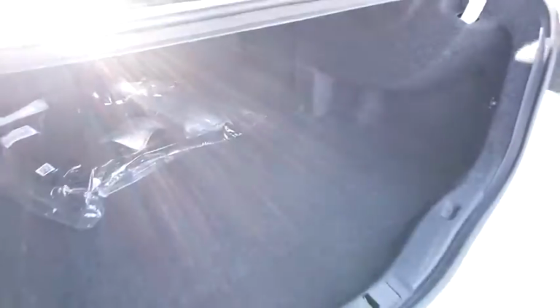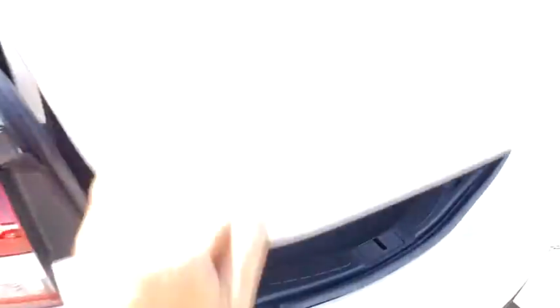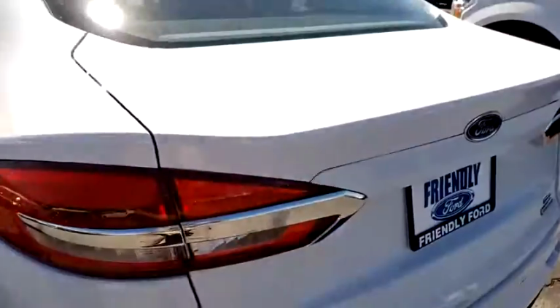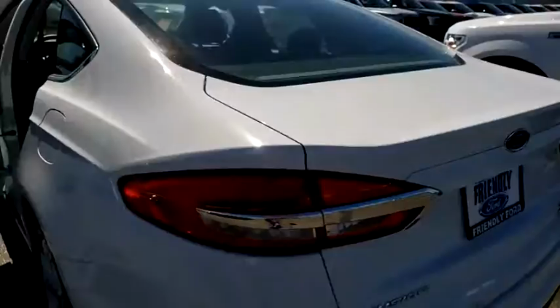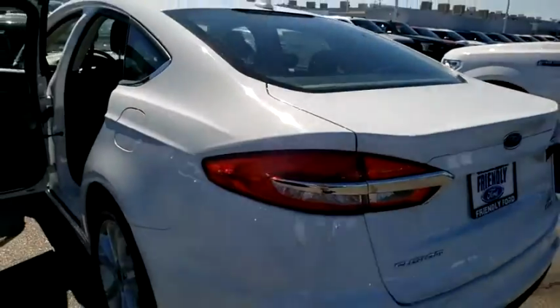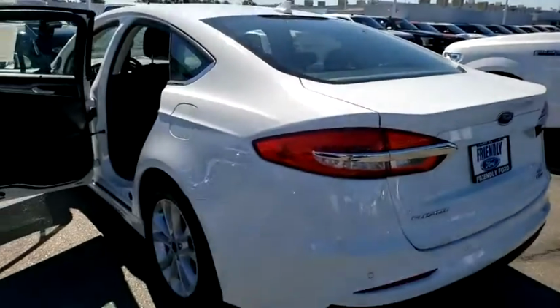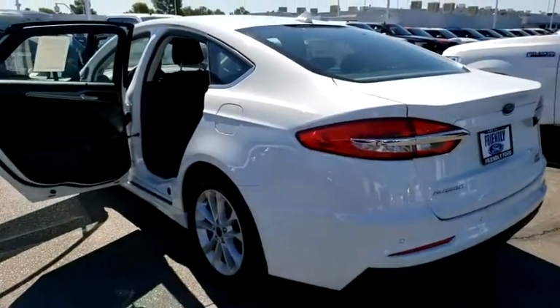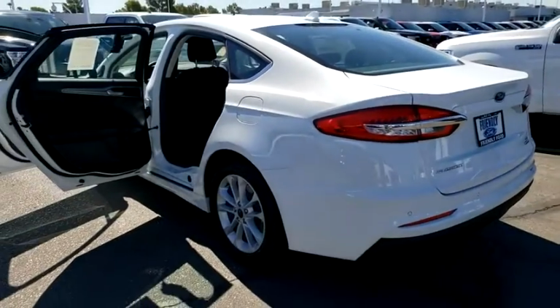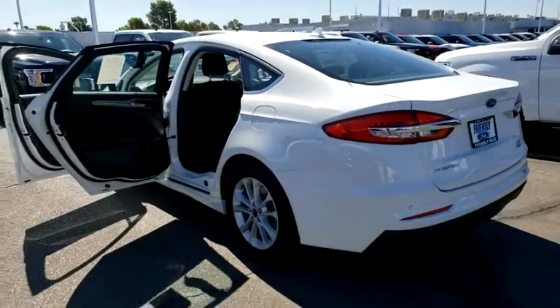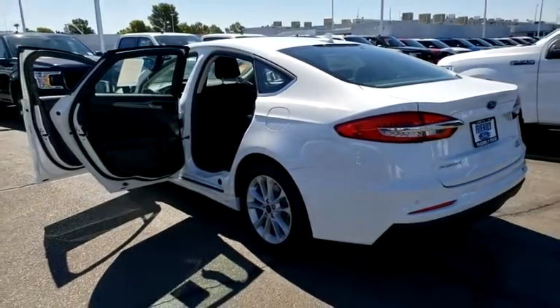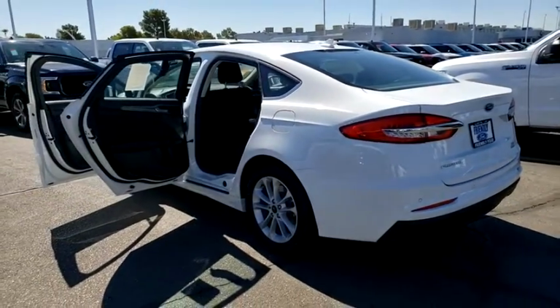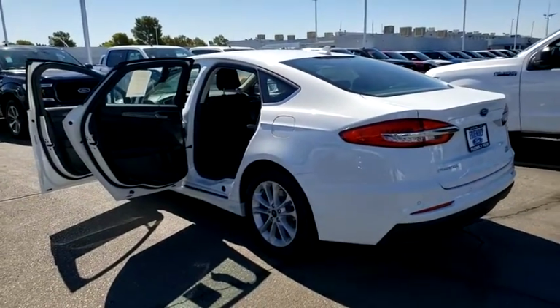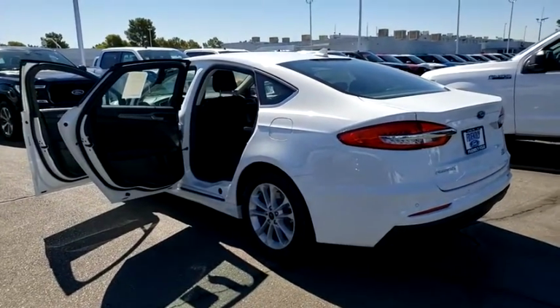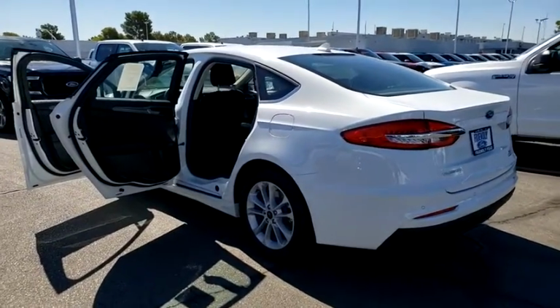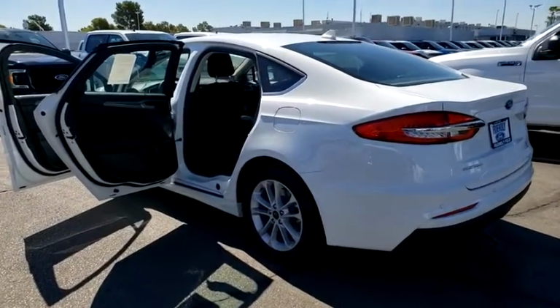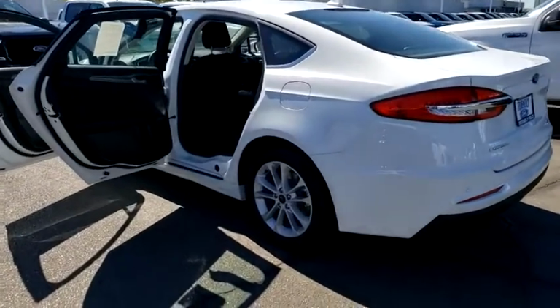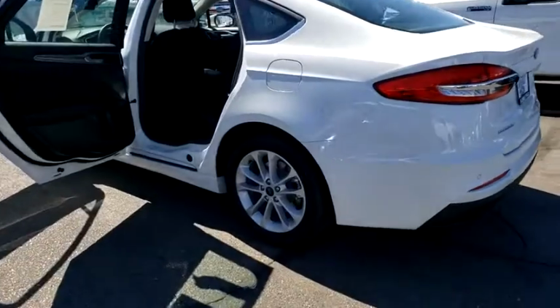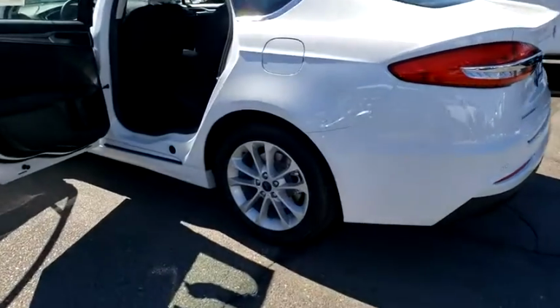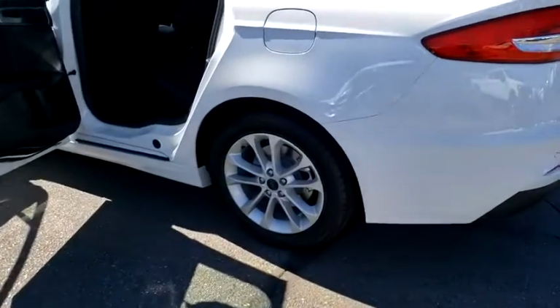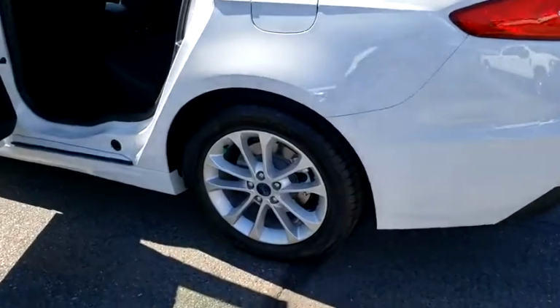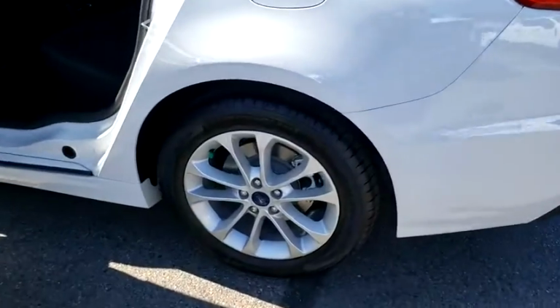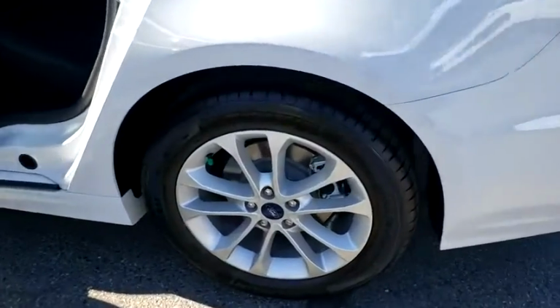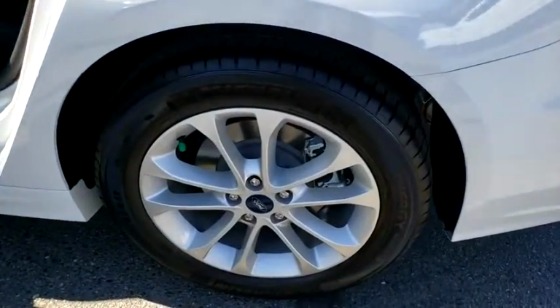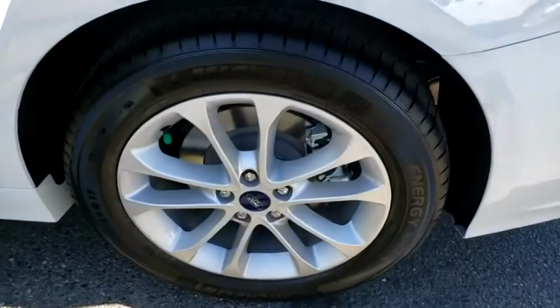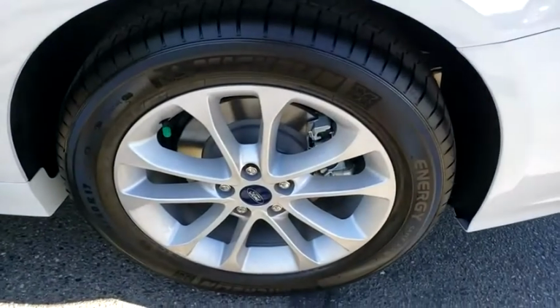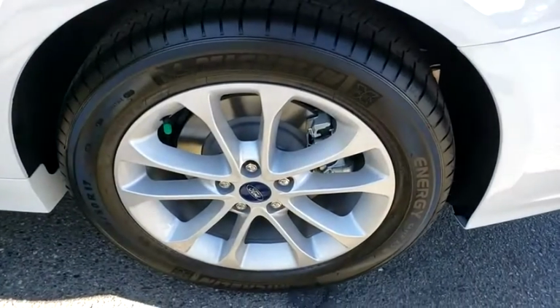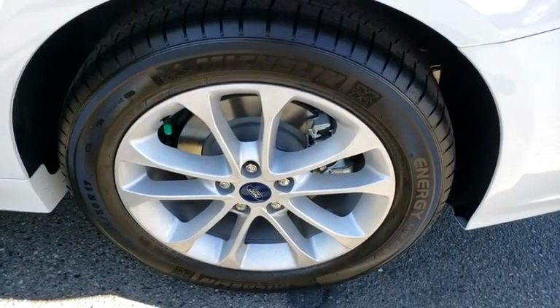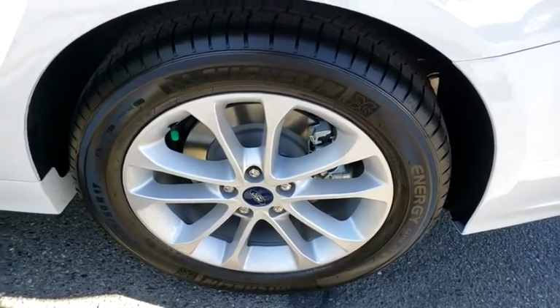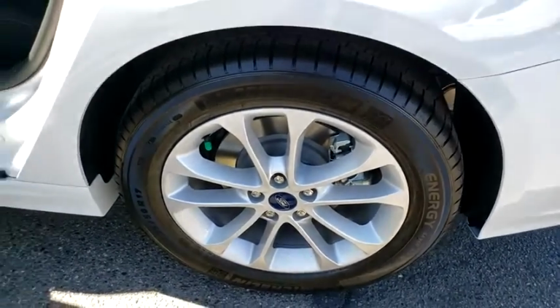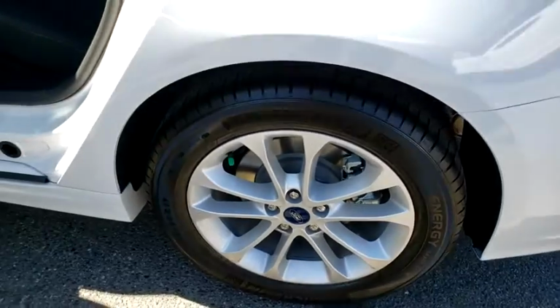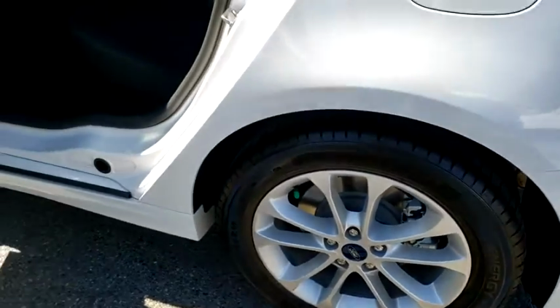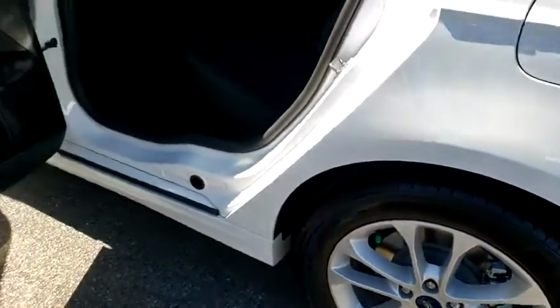Rear window defroster, power windows, tachometer, brake assist, panic alarm, overhead console, remote keyless entry, front reading lamps, power driver's seat, driver vanity mirror, front bucket seats. Come see the car for yourself.